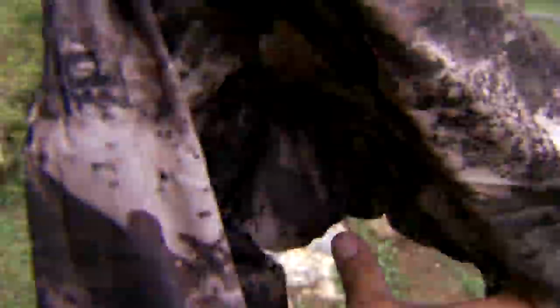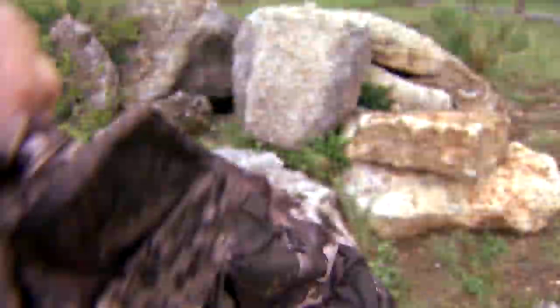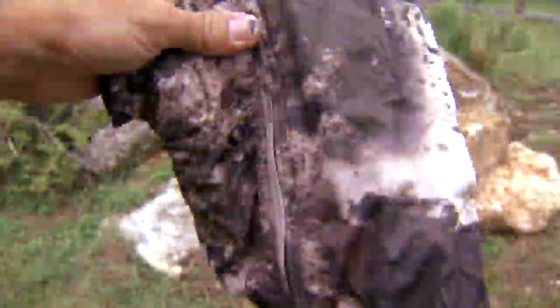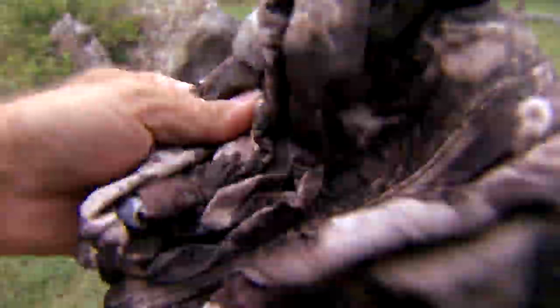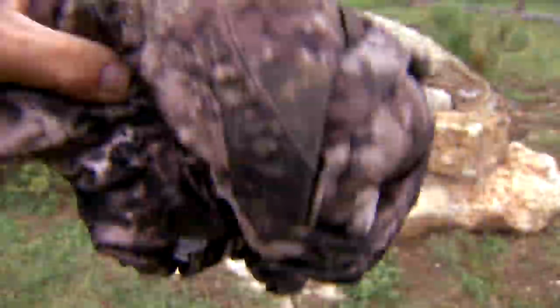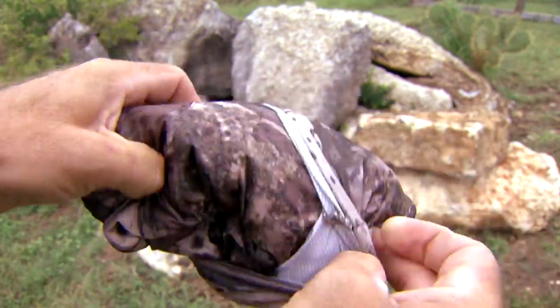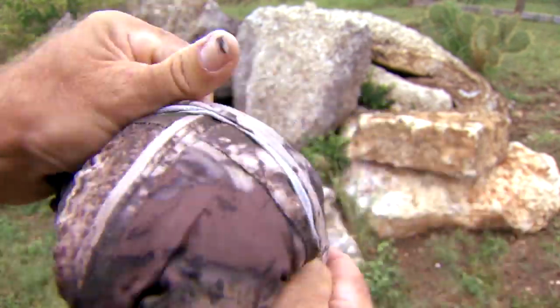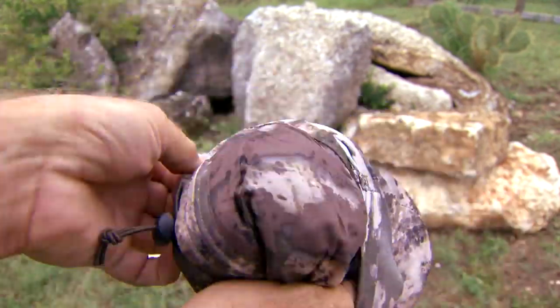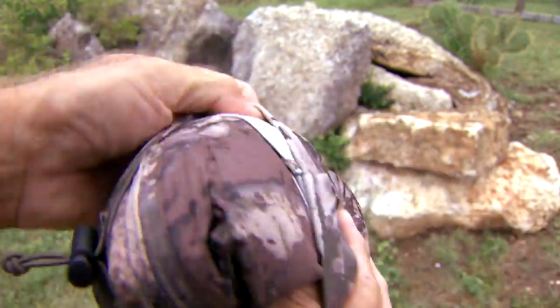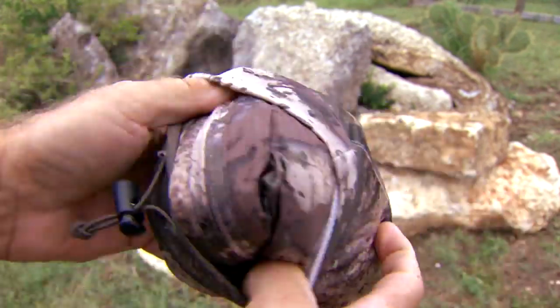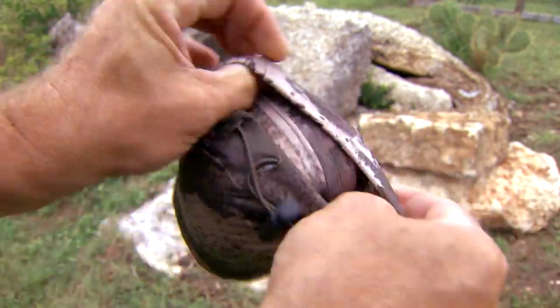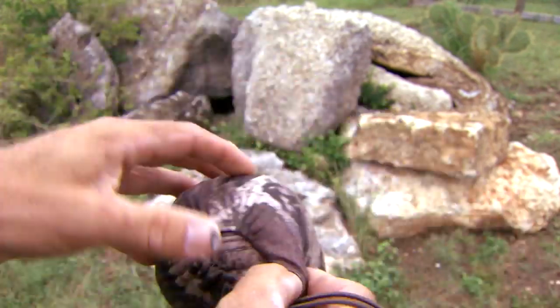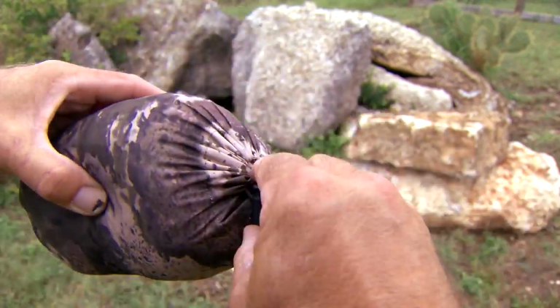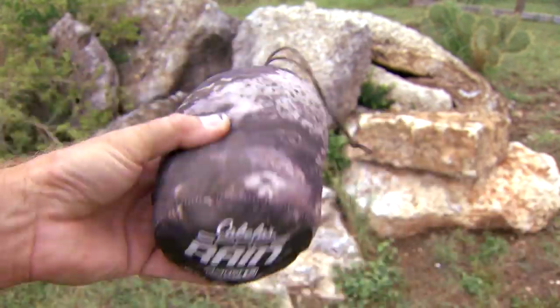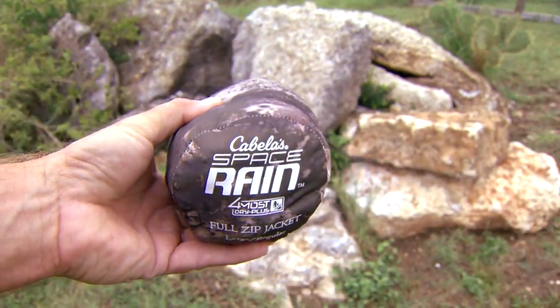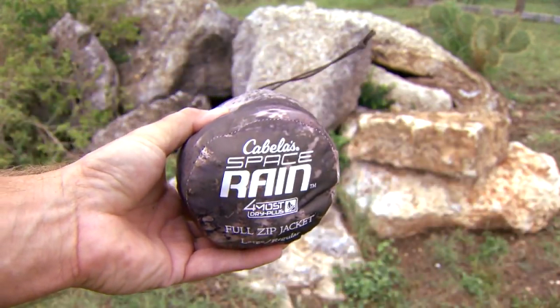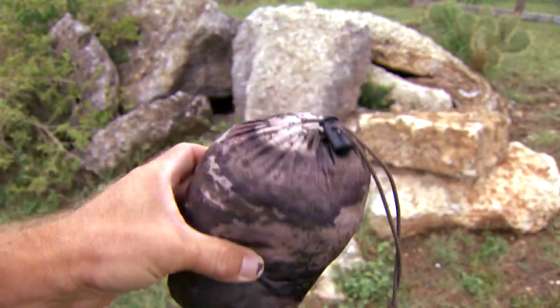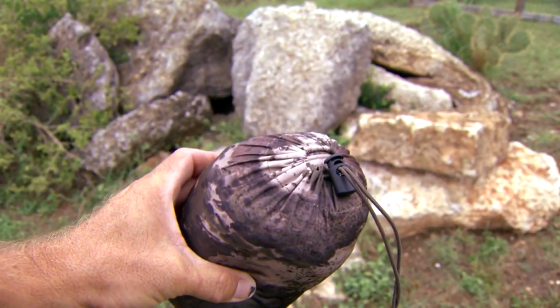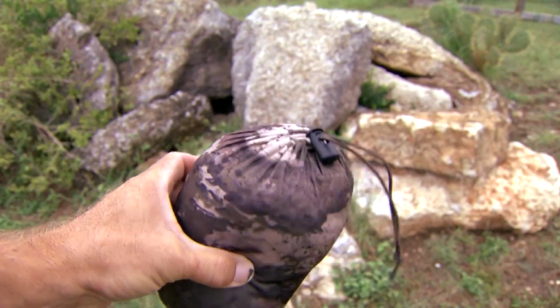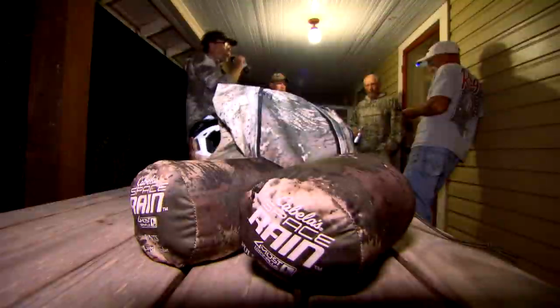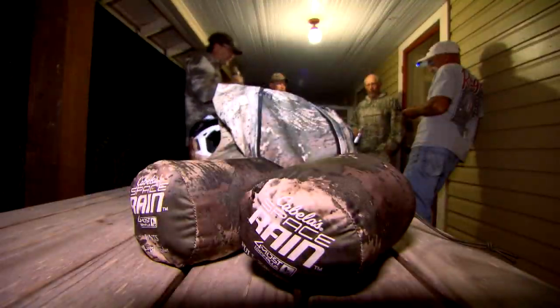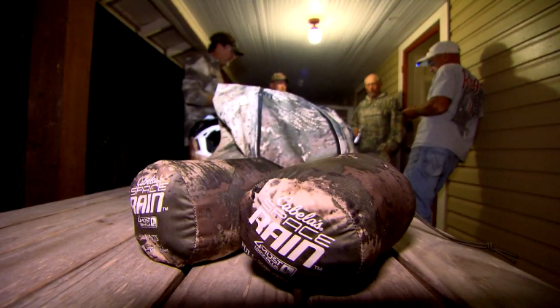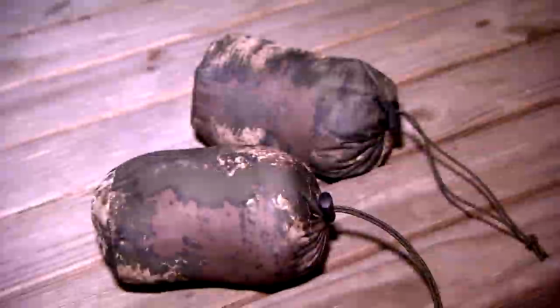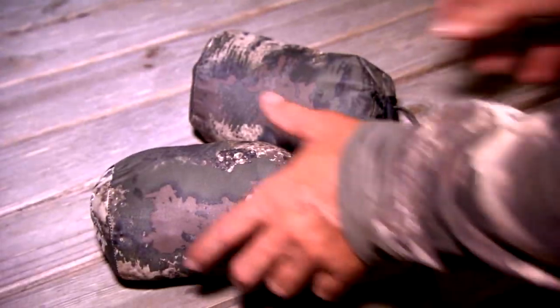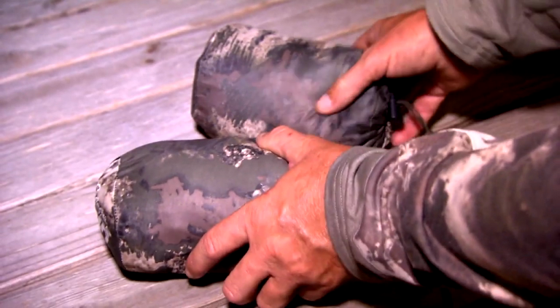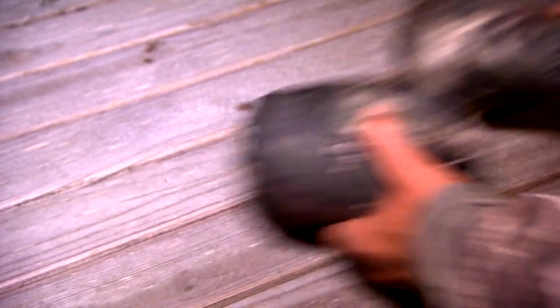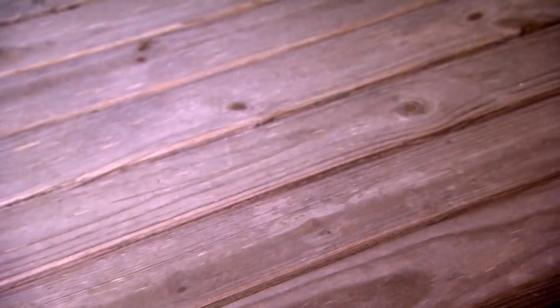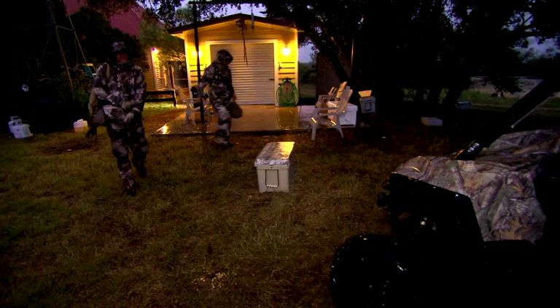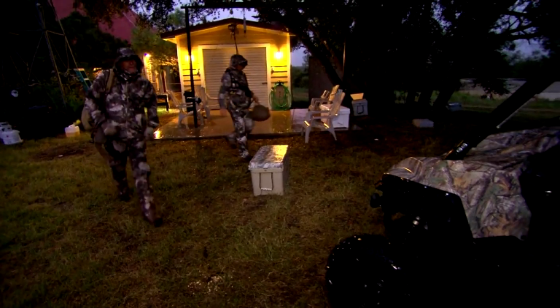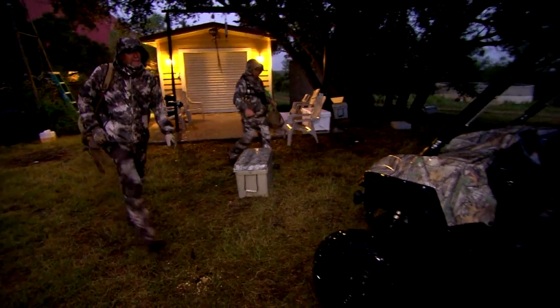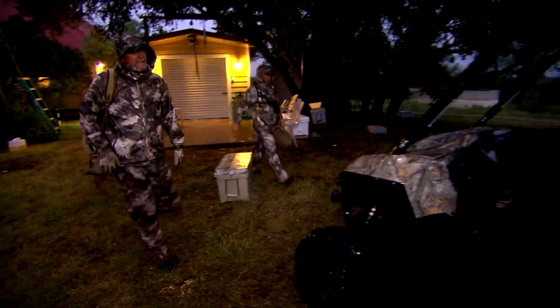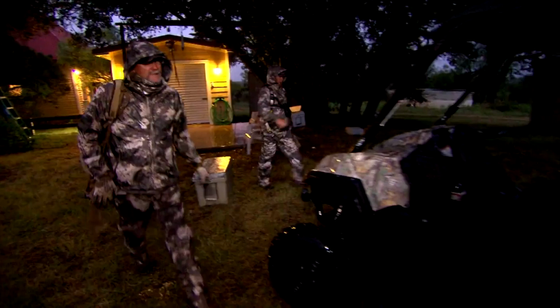behind my seat, truck, ATV, or wherever. This is a garment that packs down basically the size of a water bottle. It's gonna easily fit in just about any place that you want it without having to worry about a lot of extra gear.